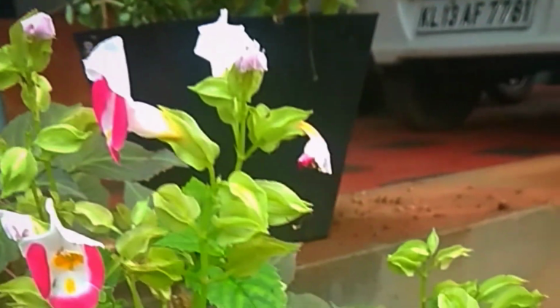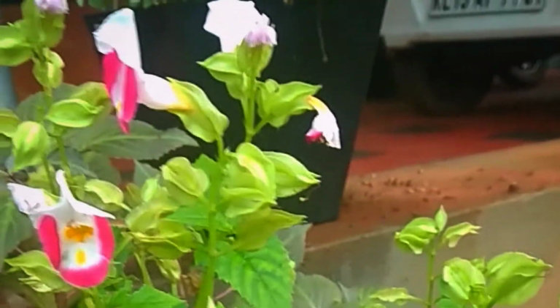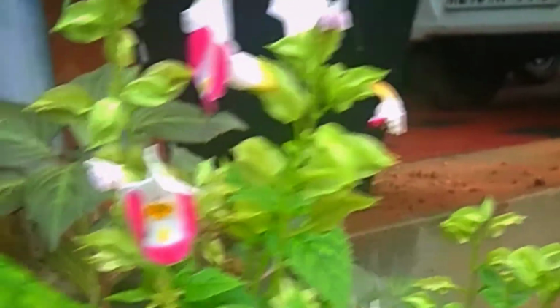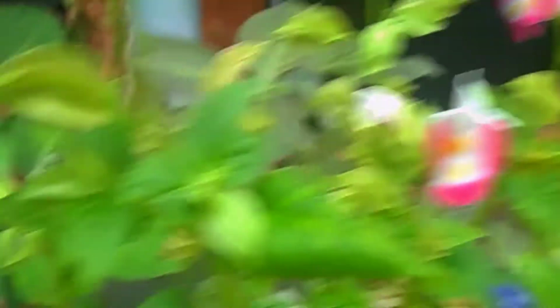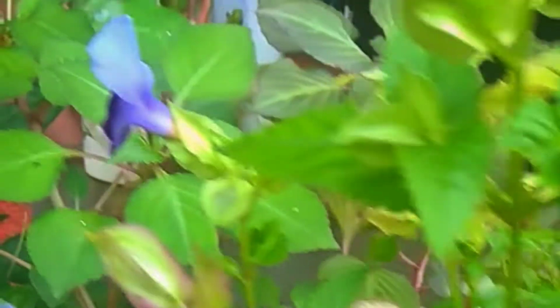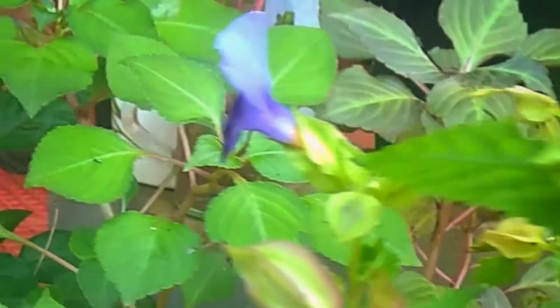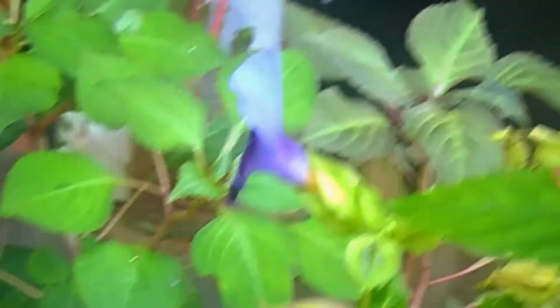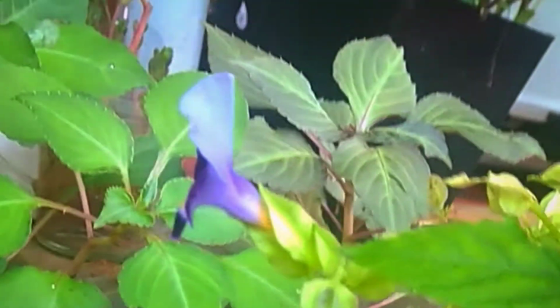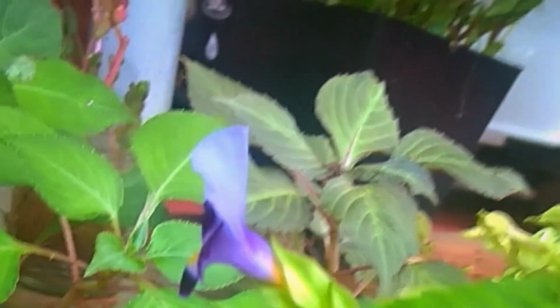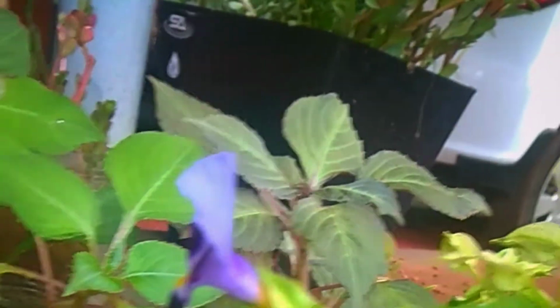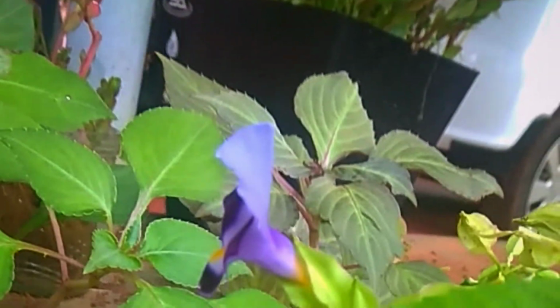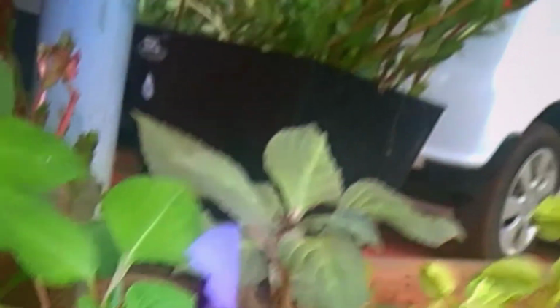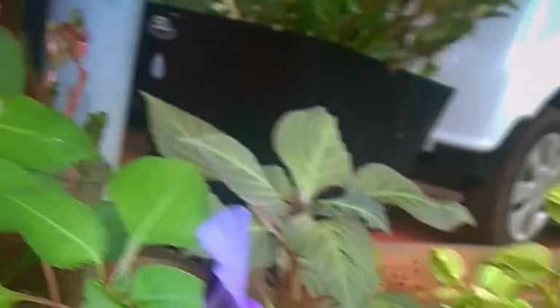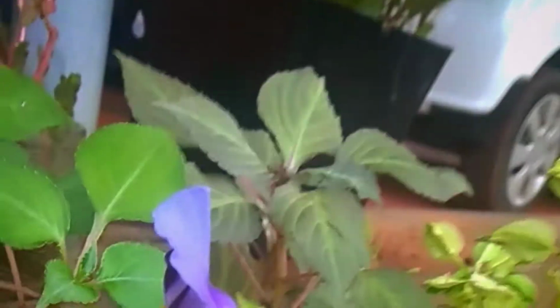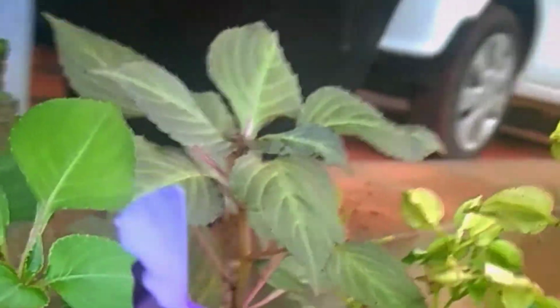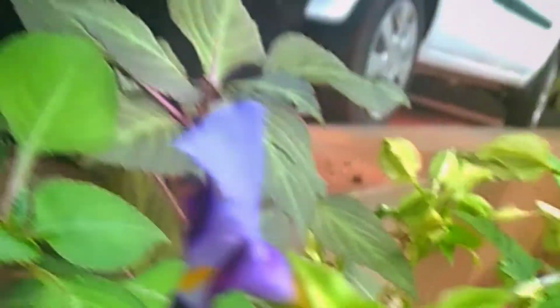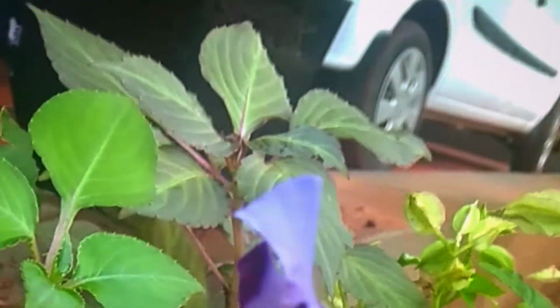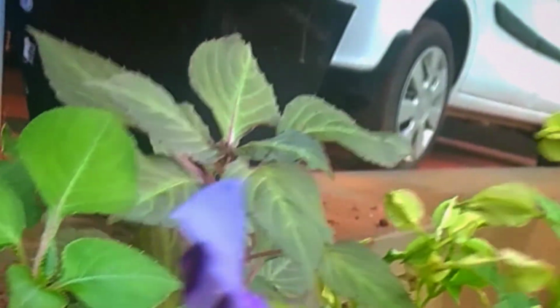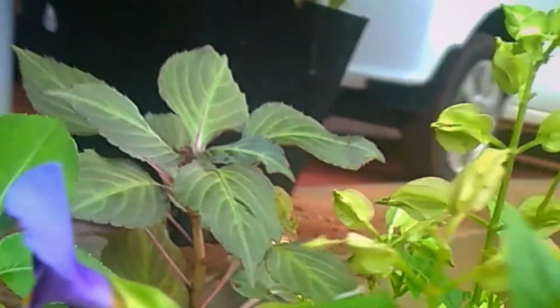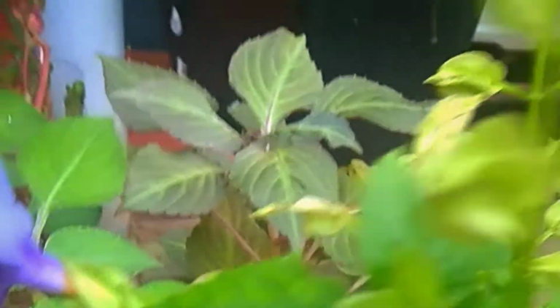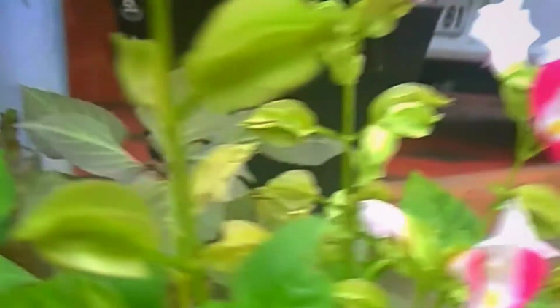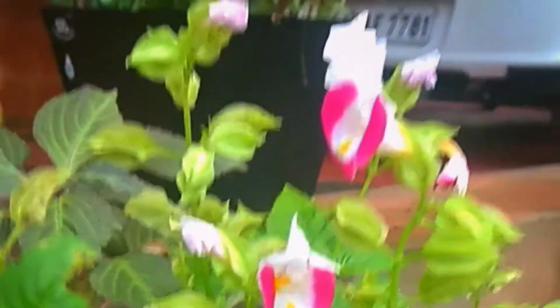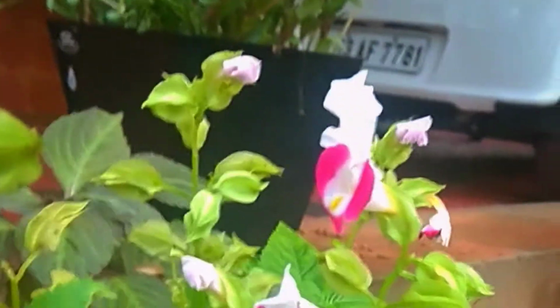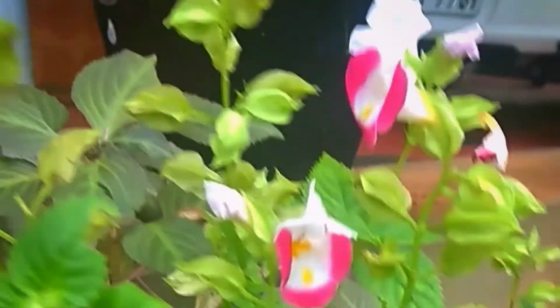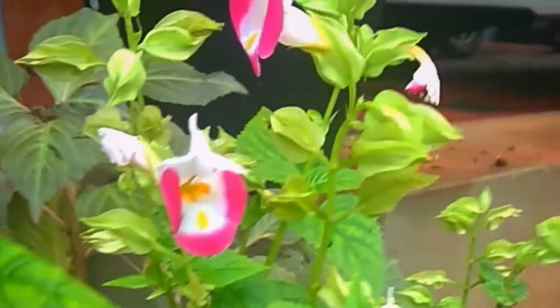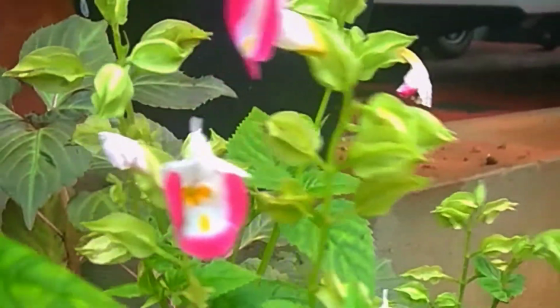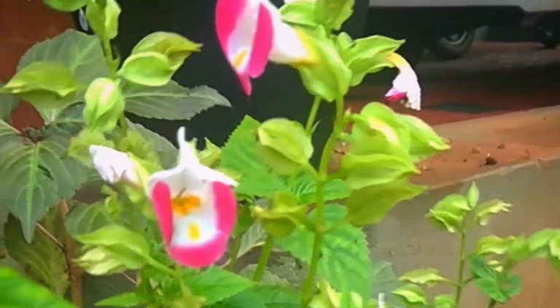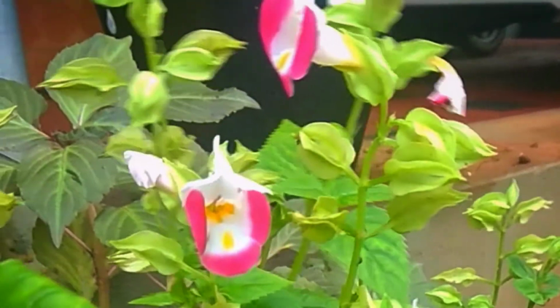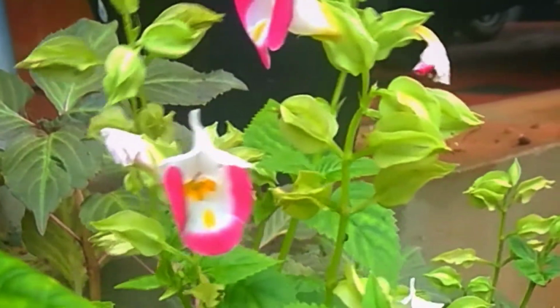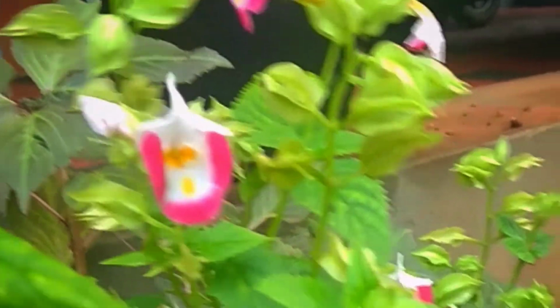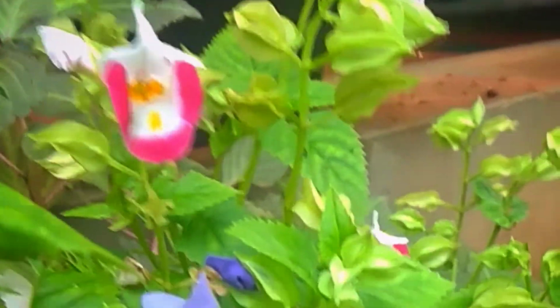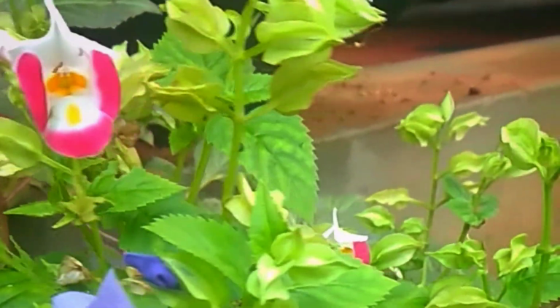I am going to show you a little bit of the wishbone flower, a little bit of my garden, and a little bit of hanging pots.